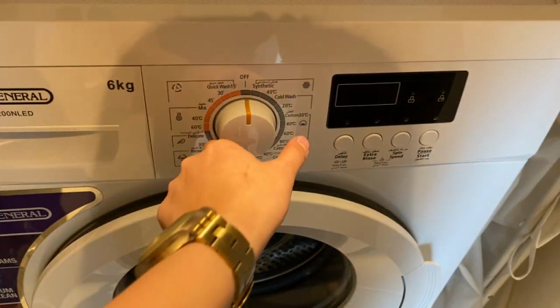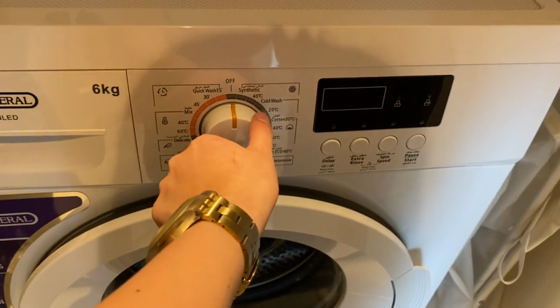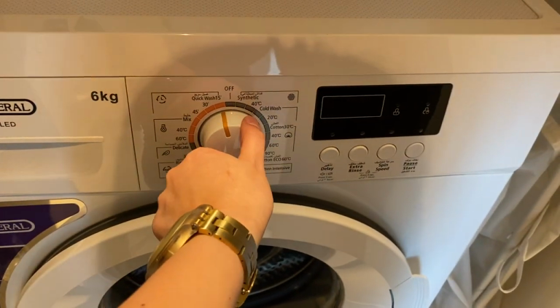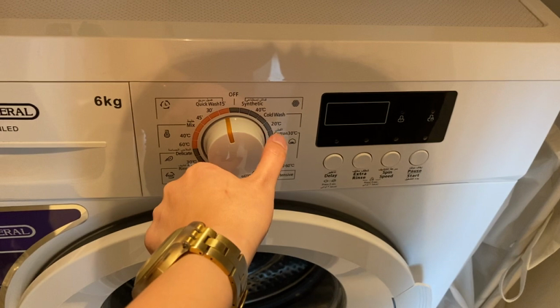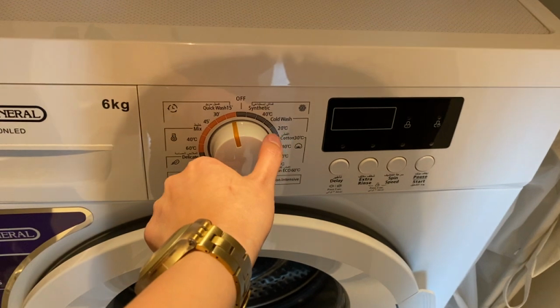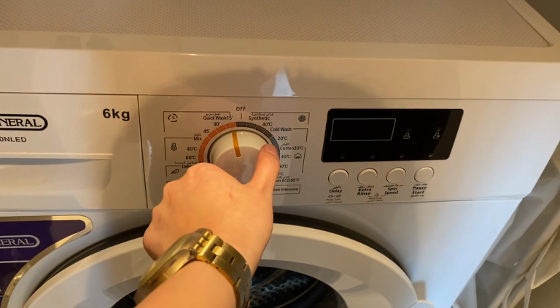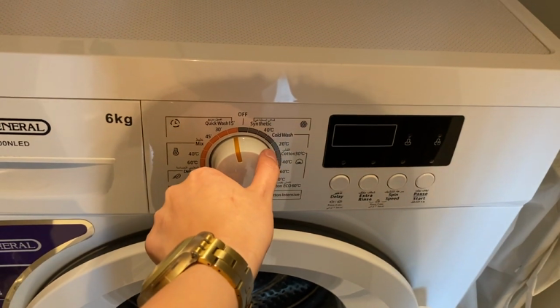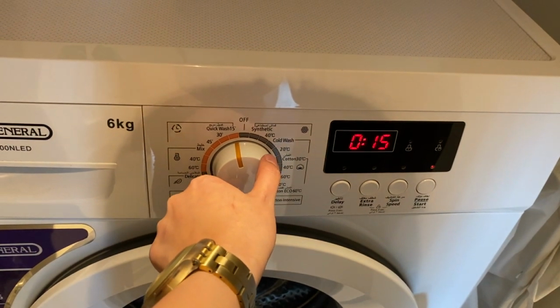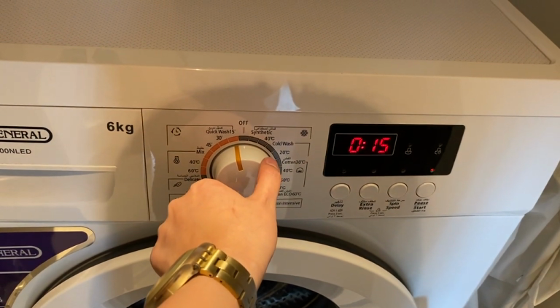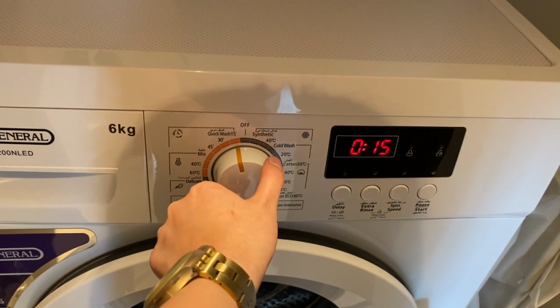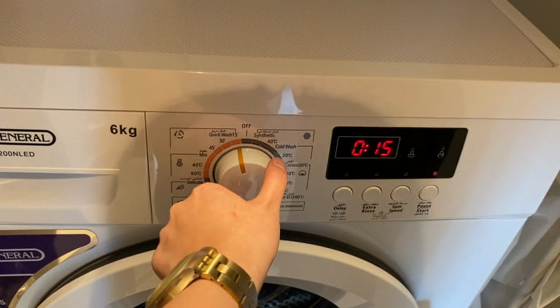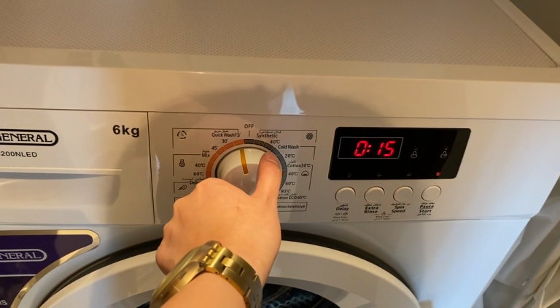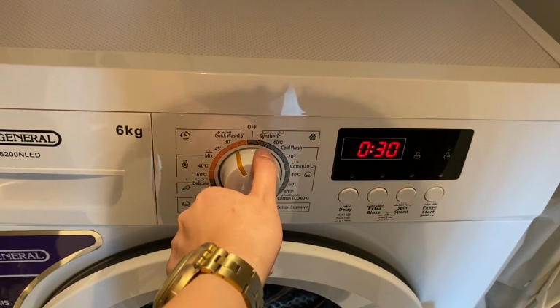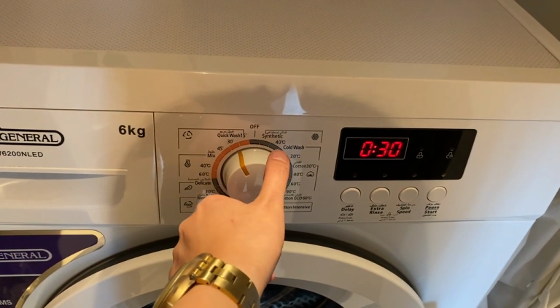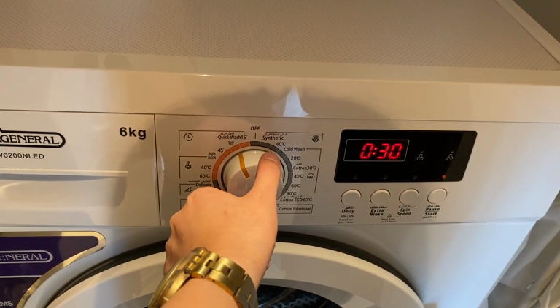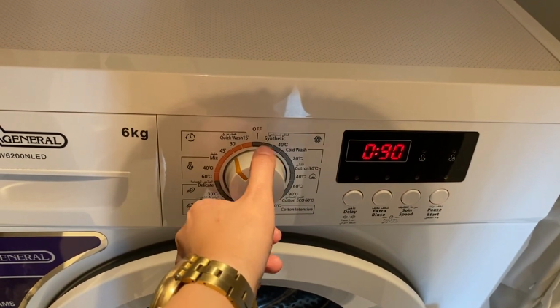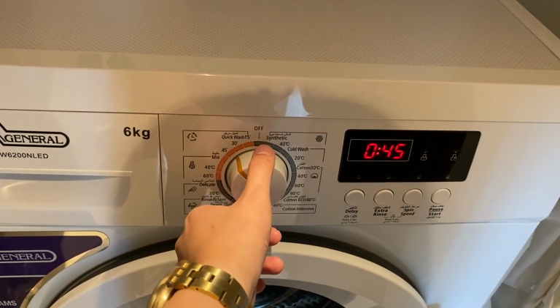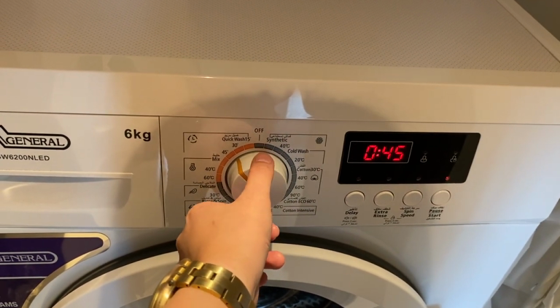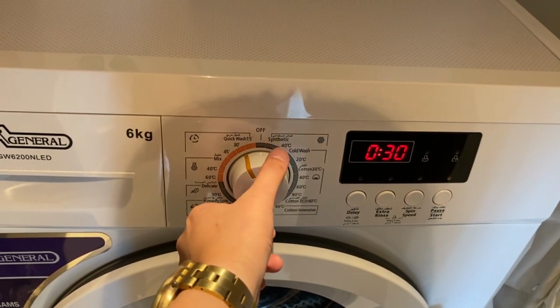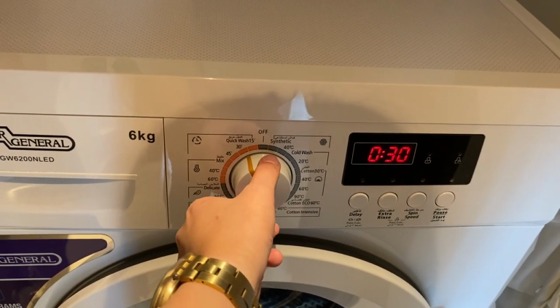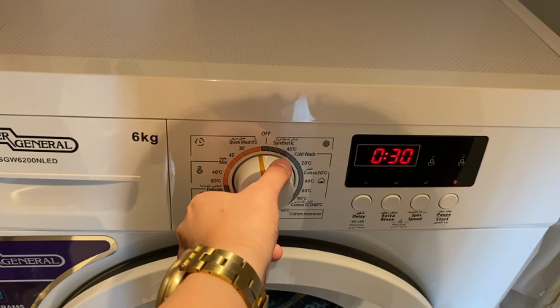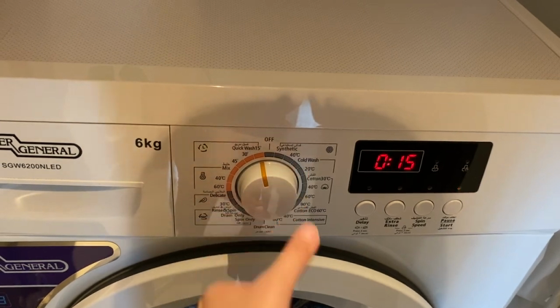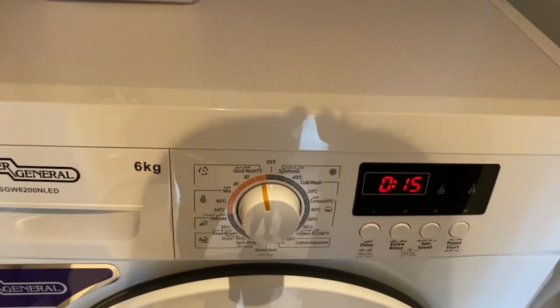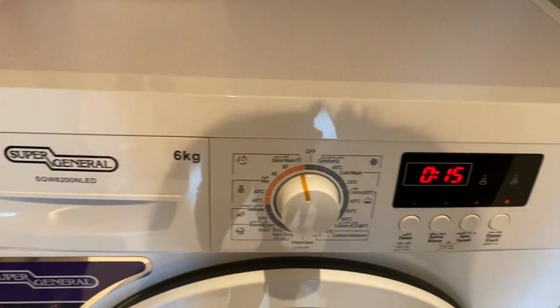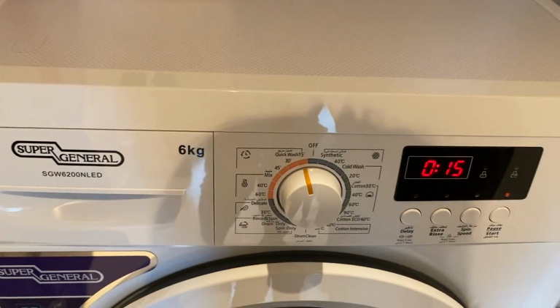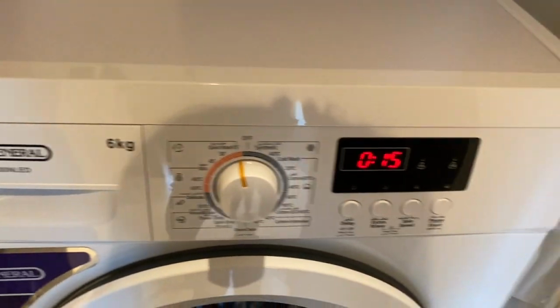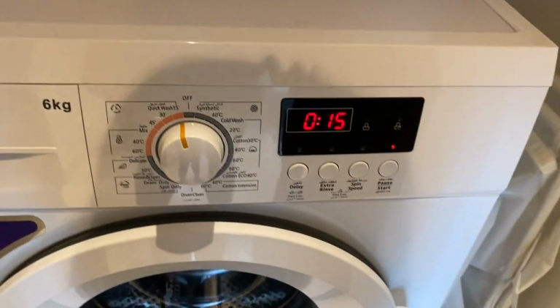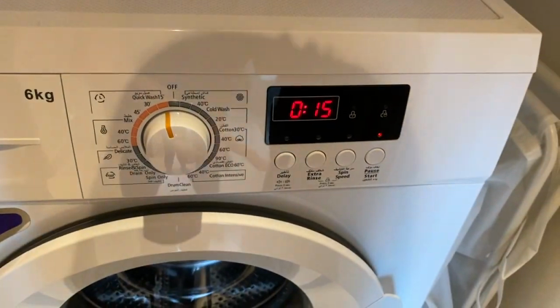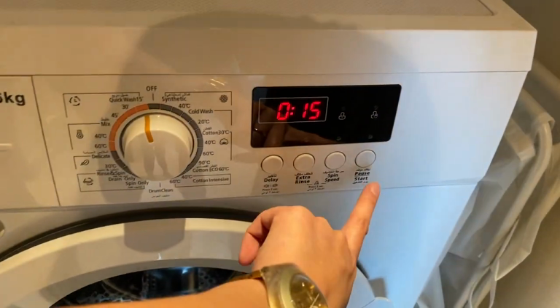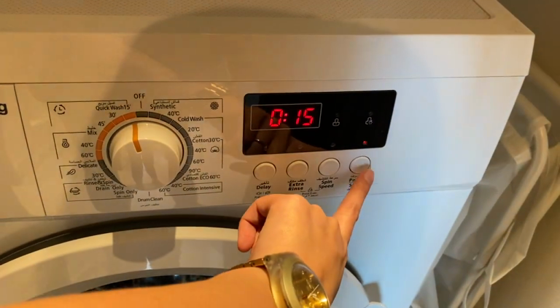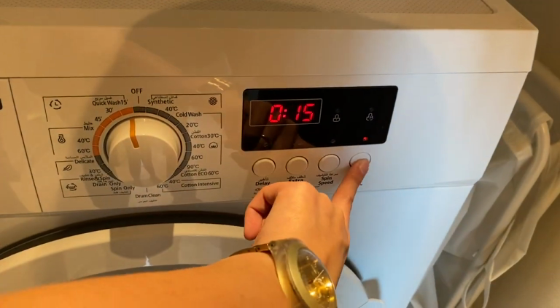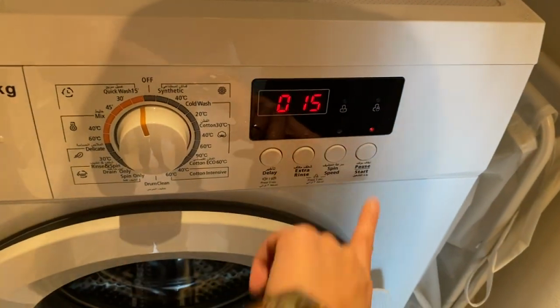Twist this knob to turn on and set the program. Once you have selected the program, press the start button.